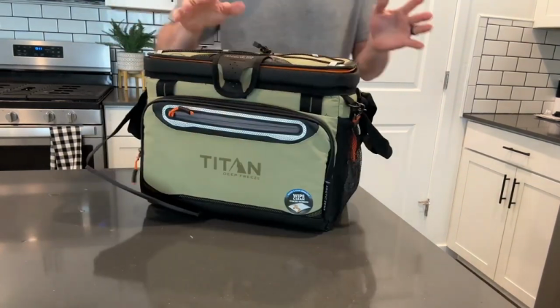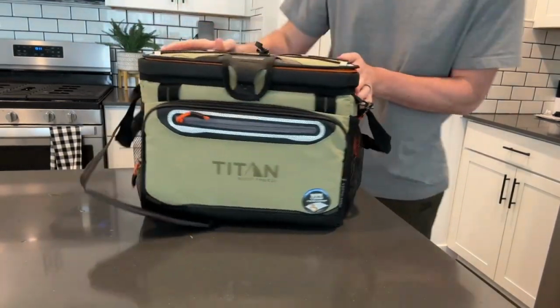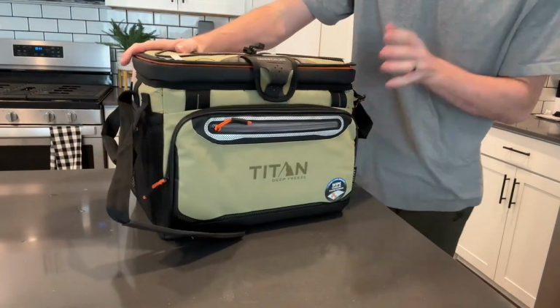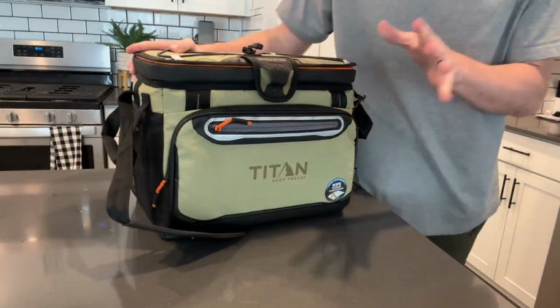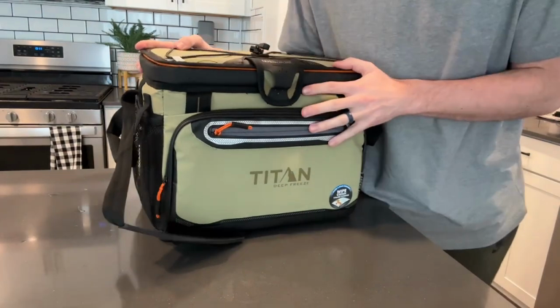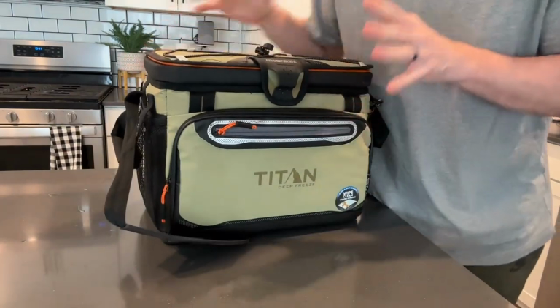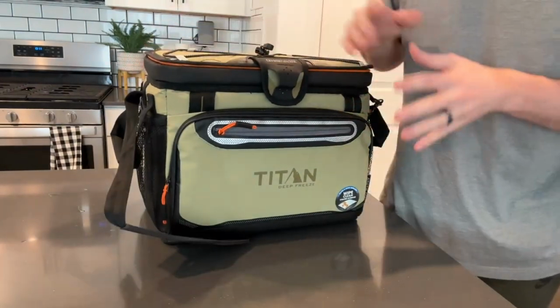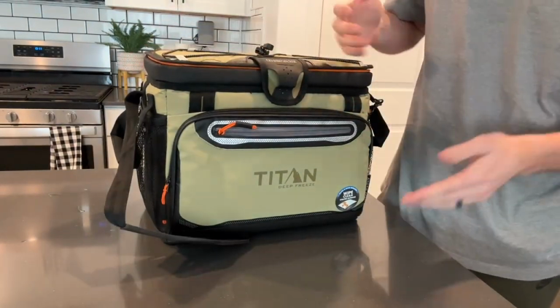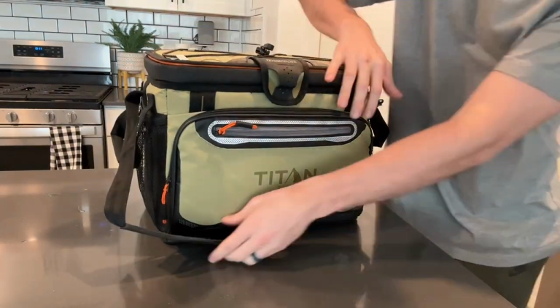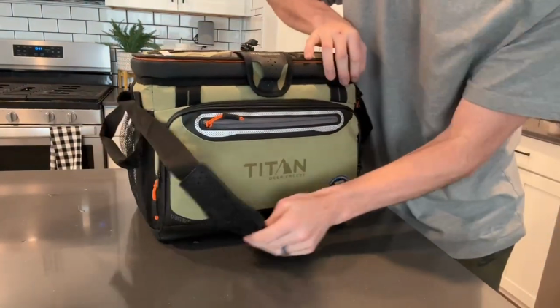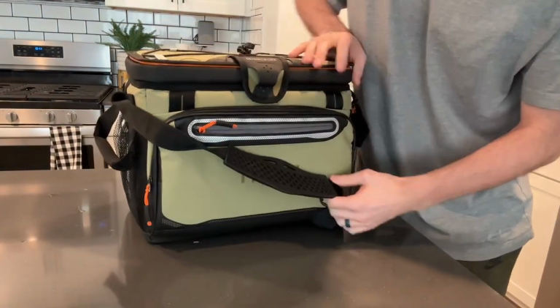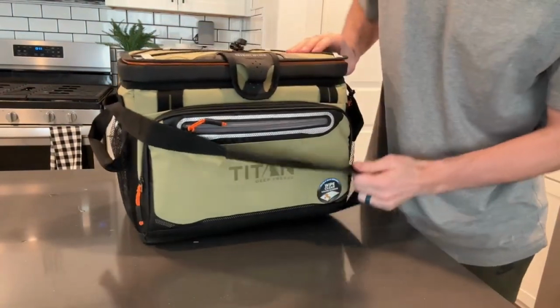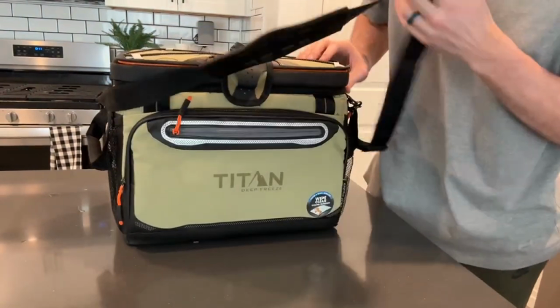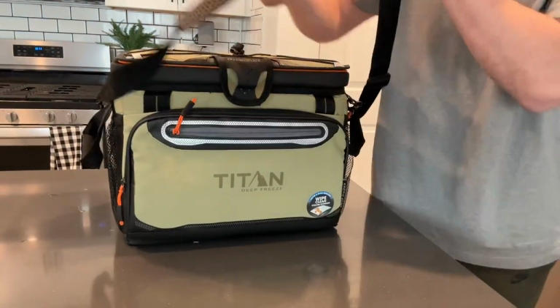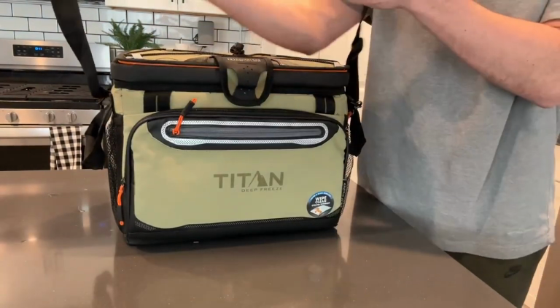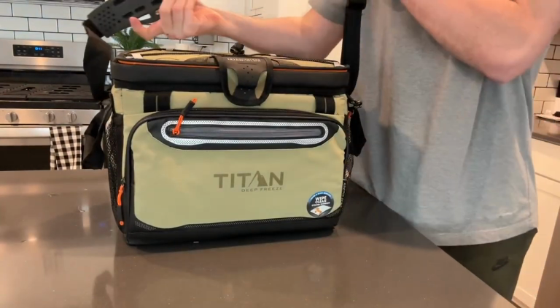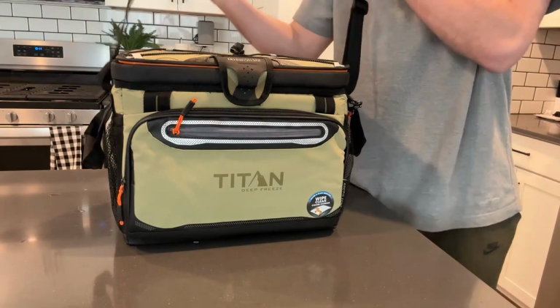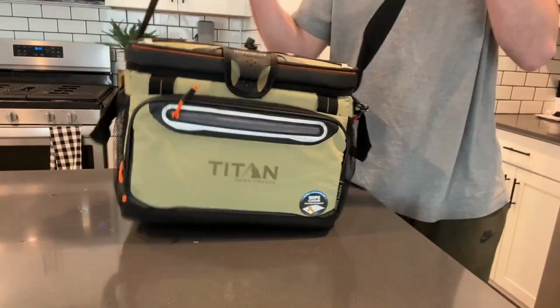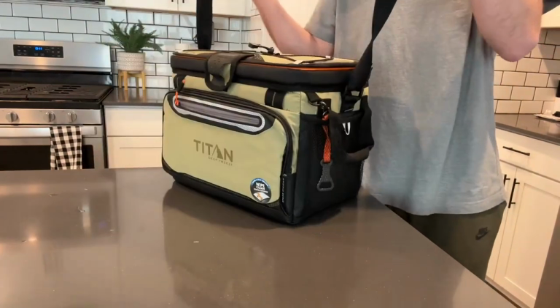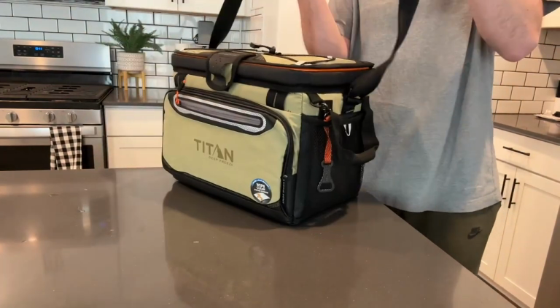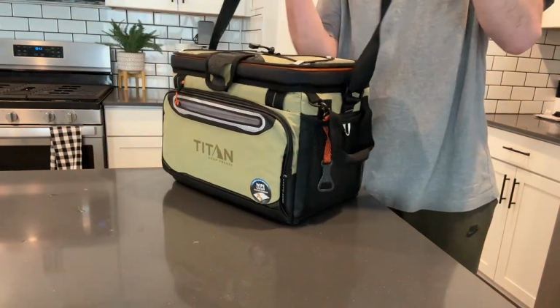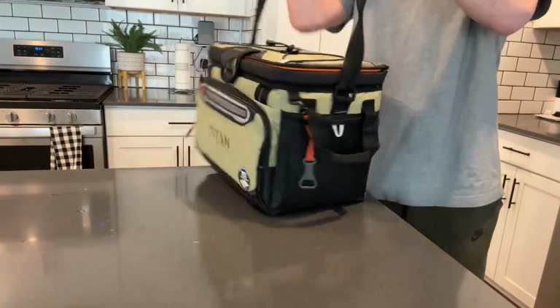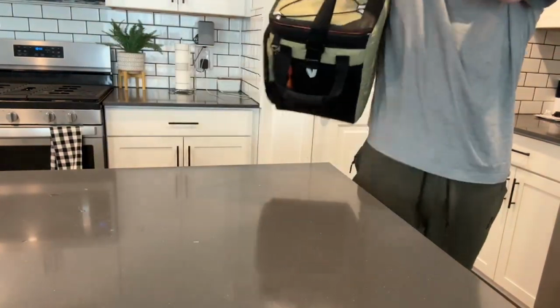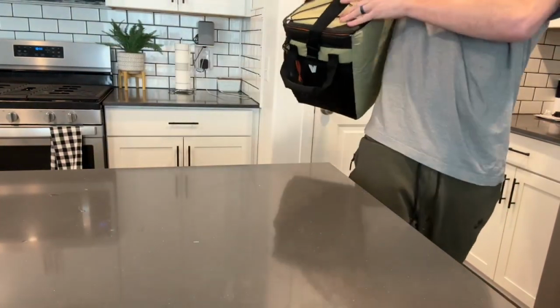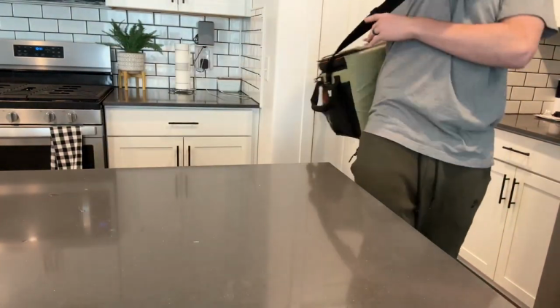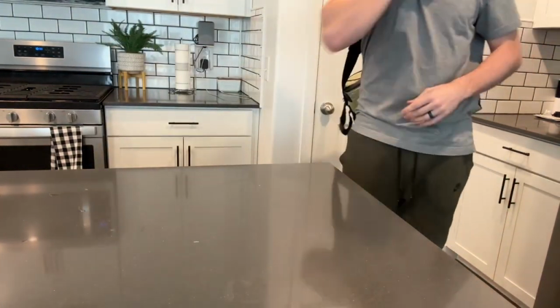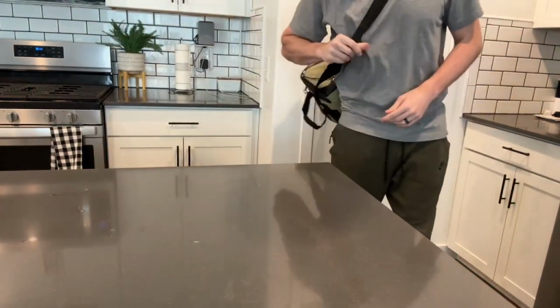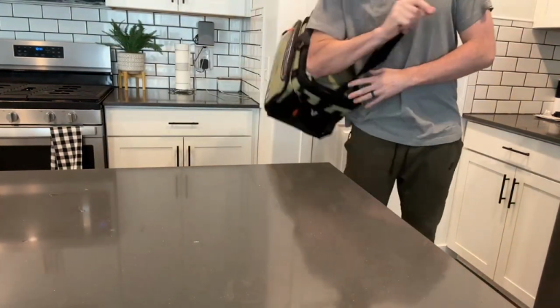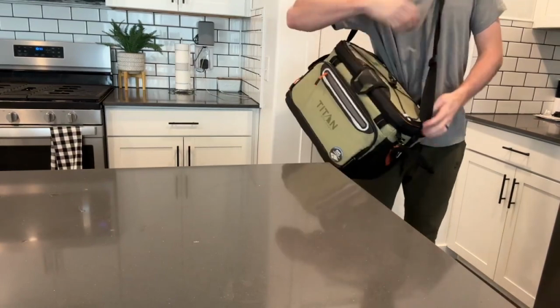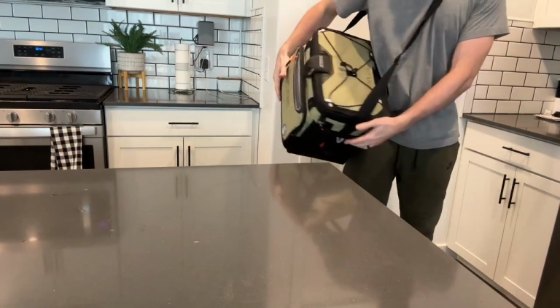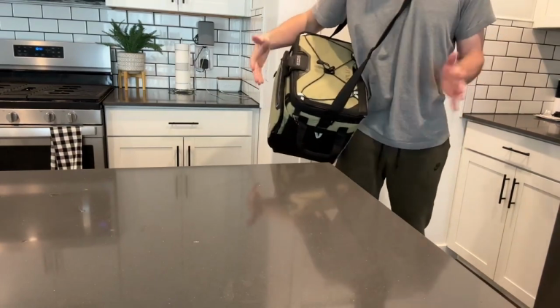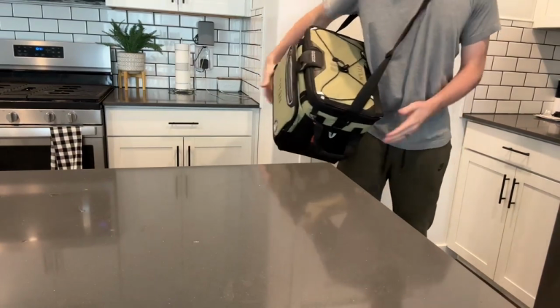This is definitely a cooler I would recommend if you want a nice day cooler — not if you want something that keeps things cold for days or weeks. But it's great because you can carry it around by the shoulder strap or just grab it by the two handles, whatever is more comfortable for you.